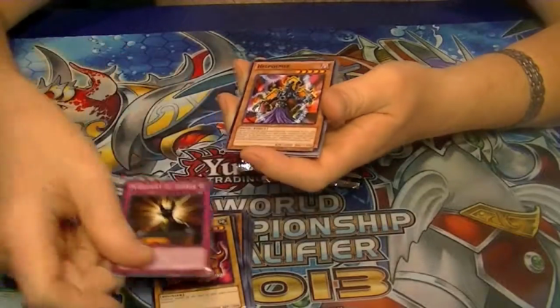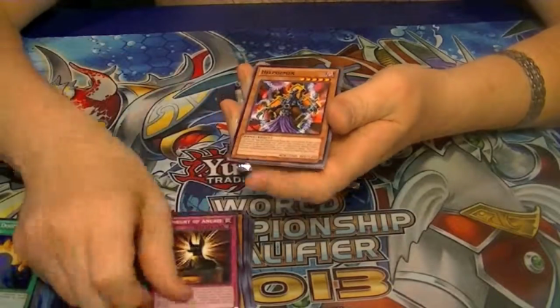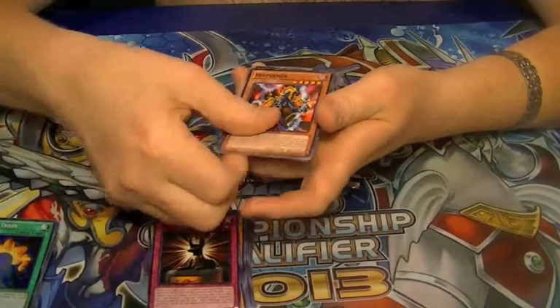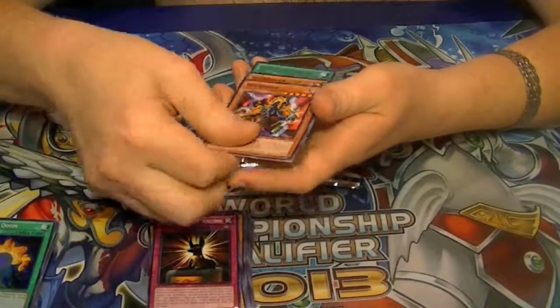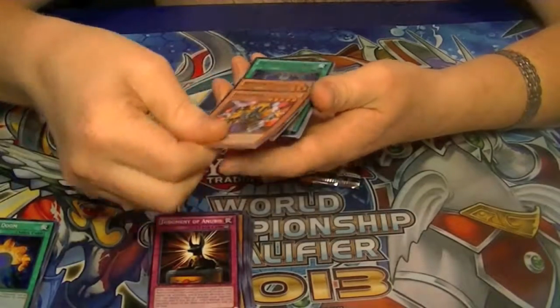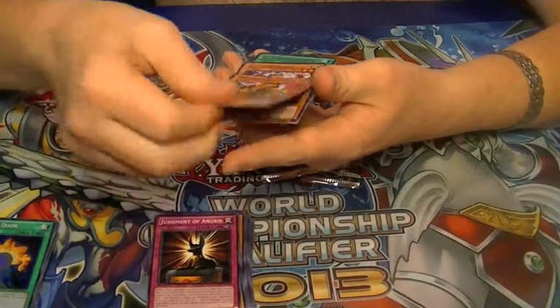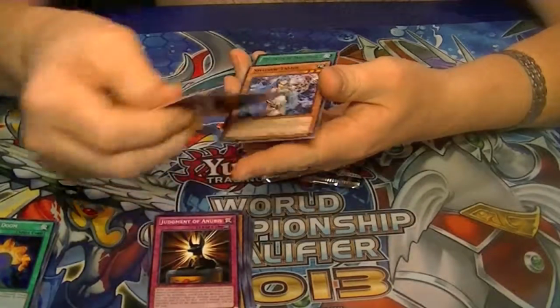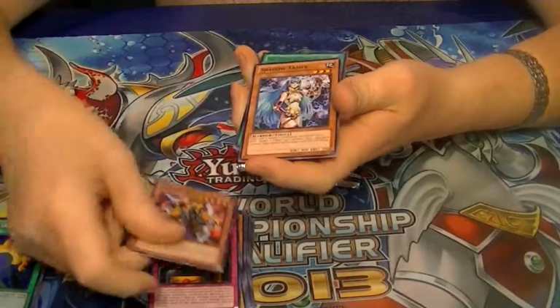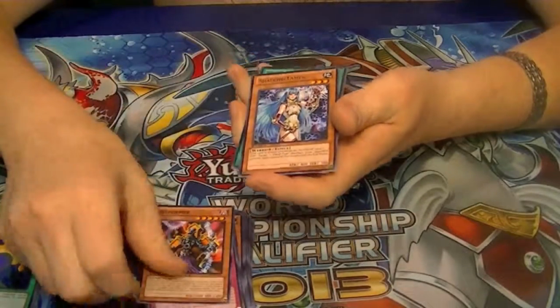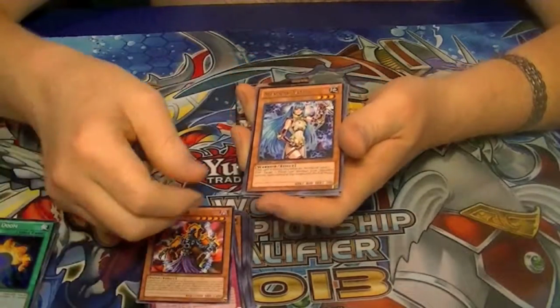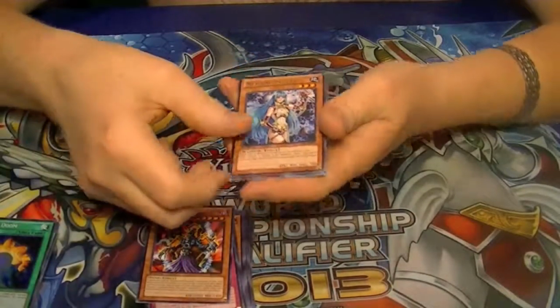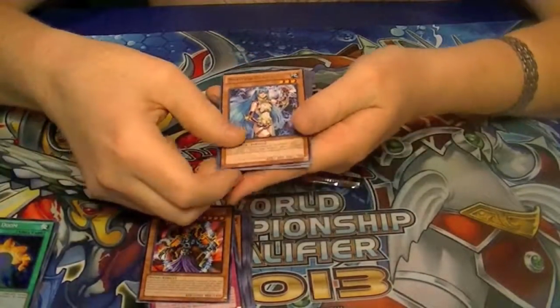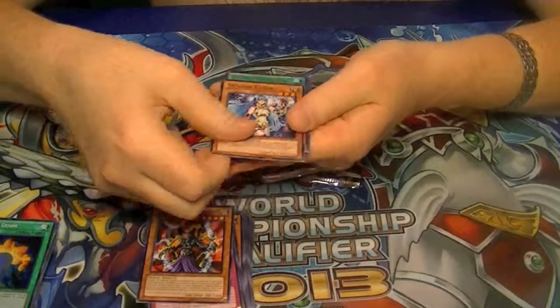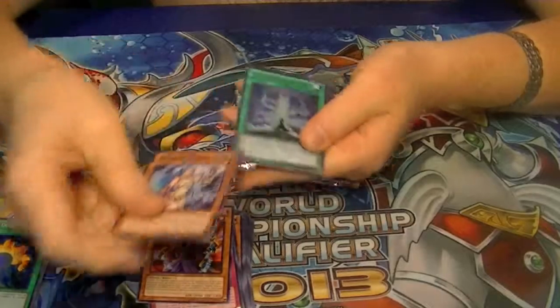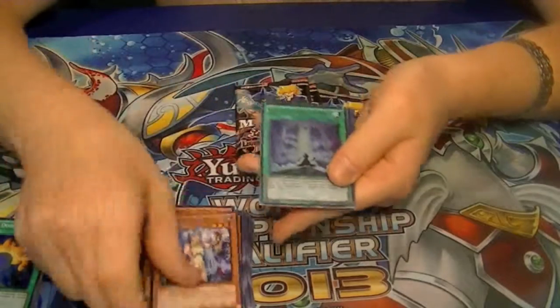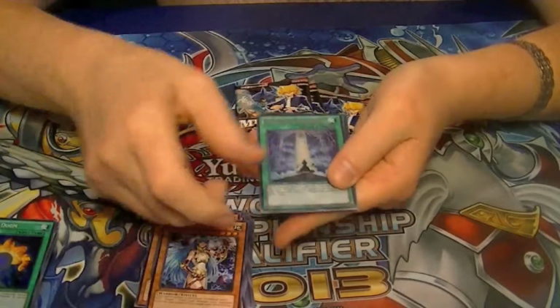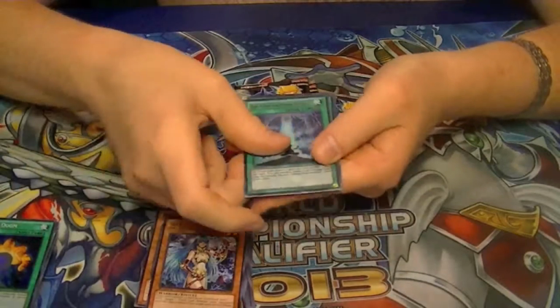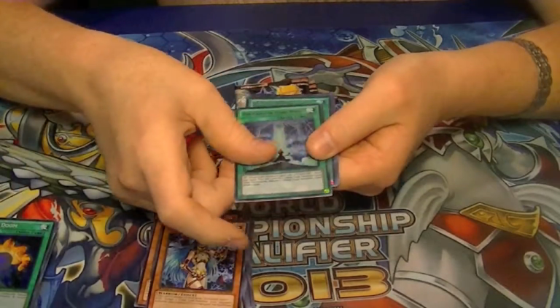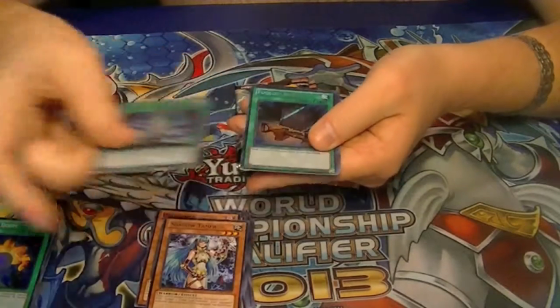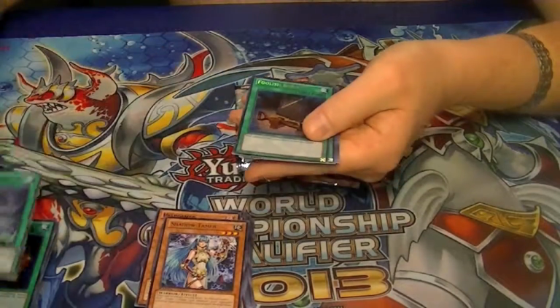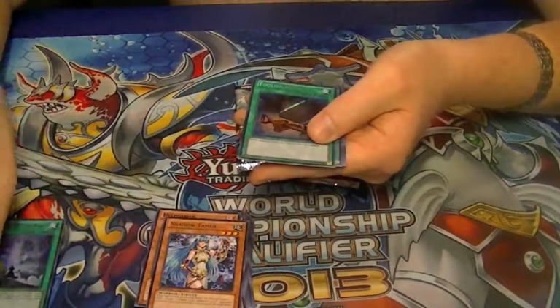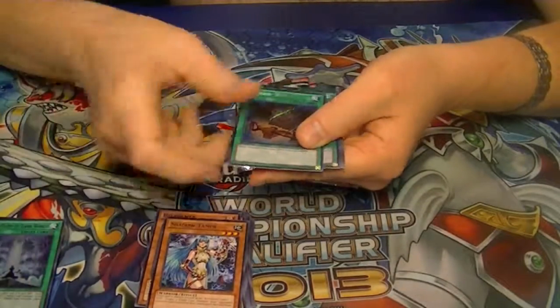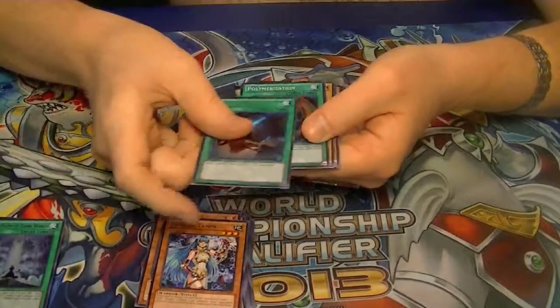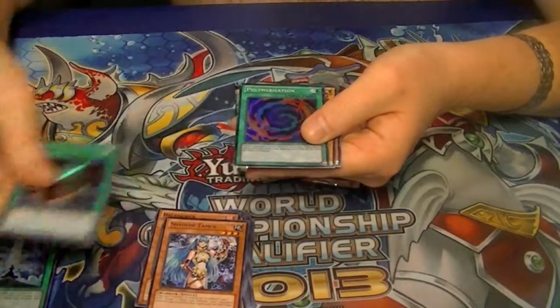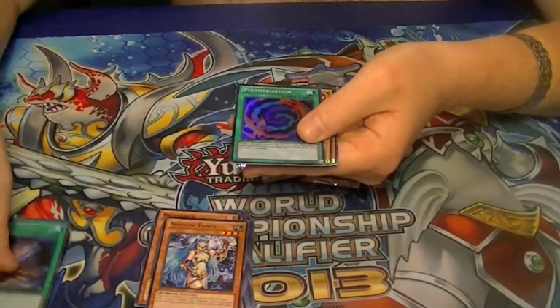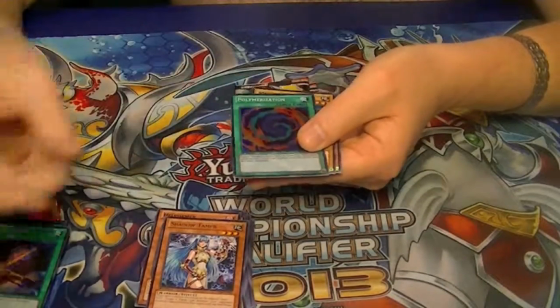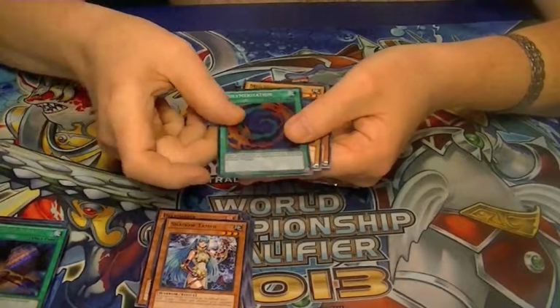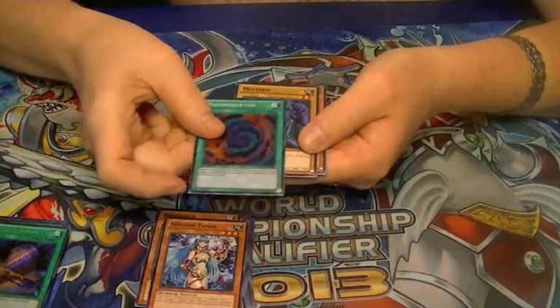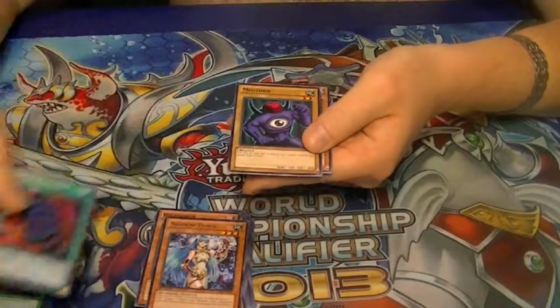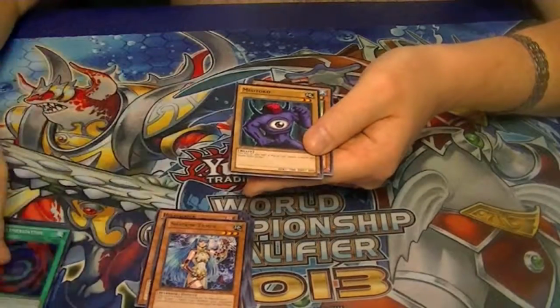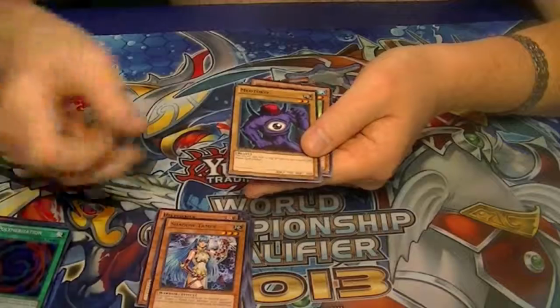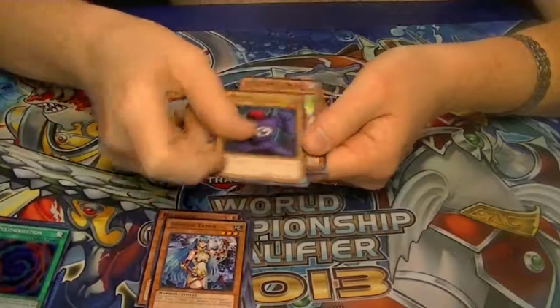Got a Rare Shadow Tamer, Ultra Gates of Dark World, Secret Foolish Burial, Super Polymerization.